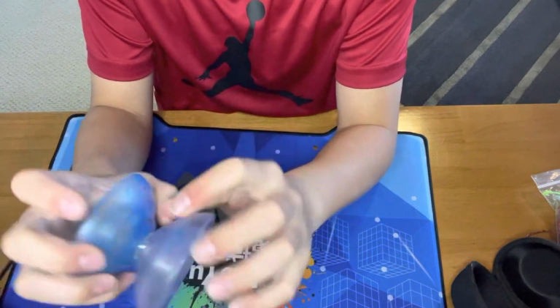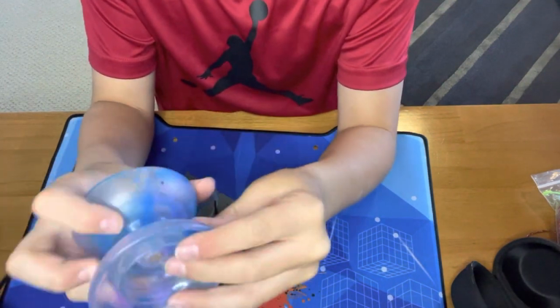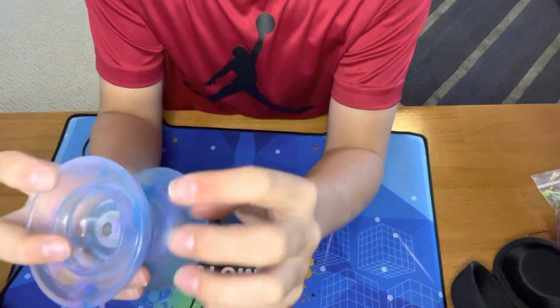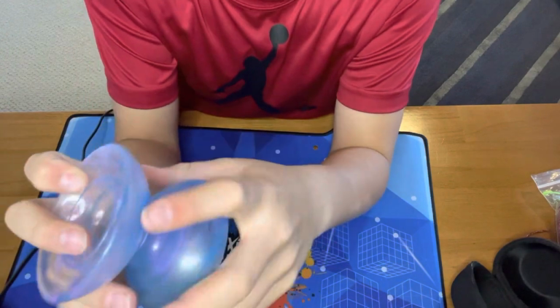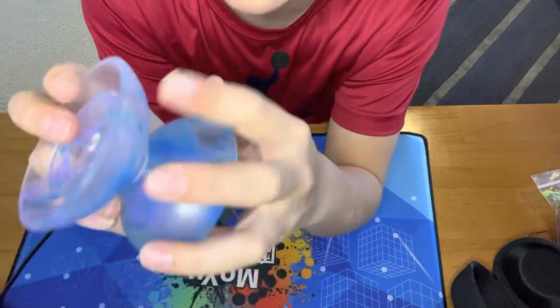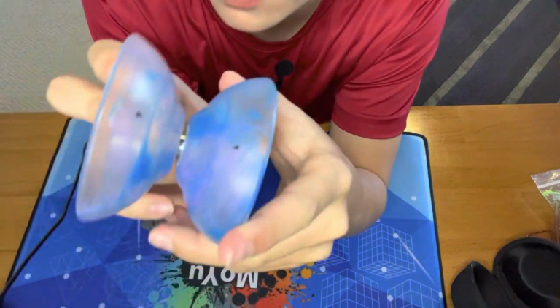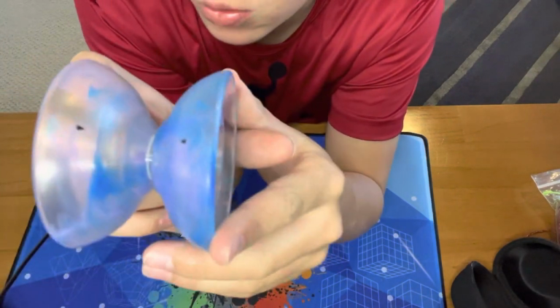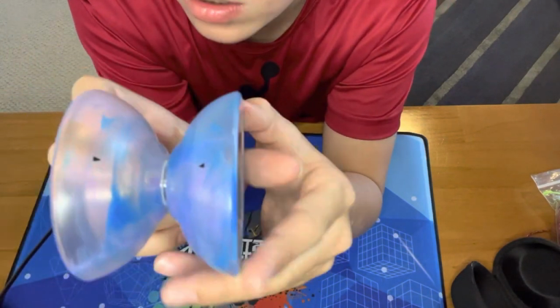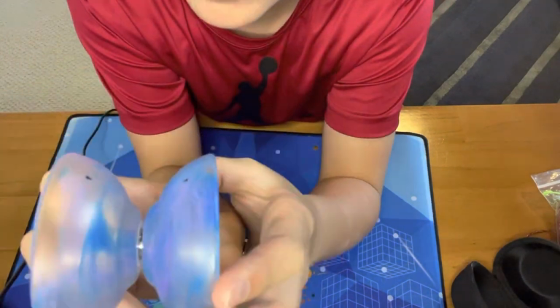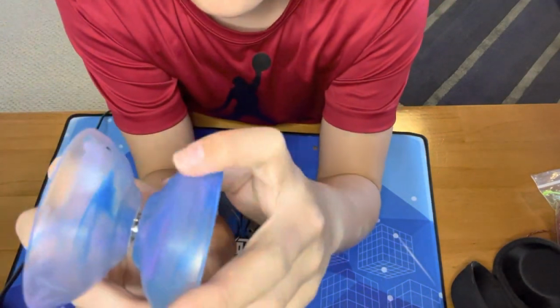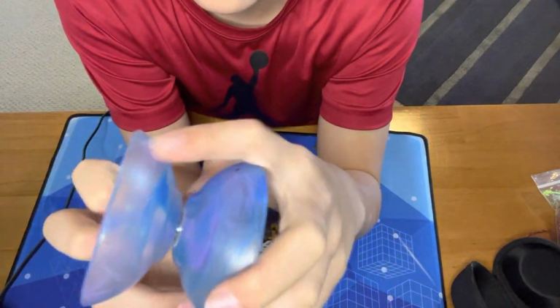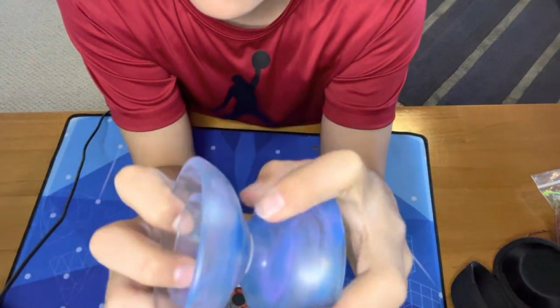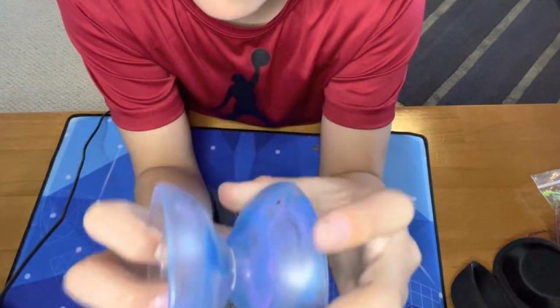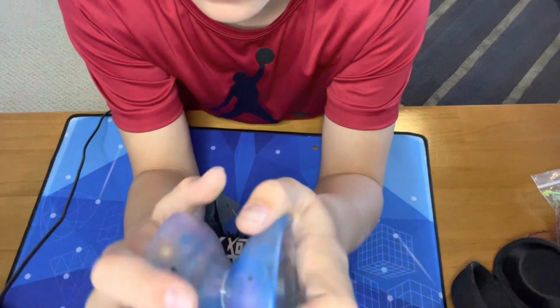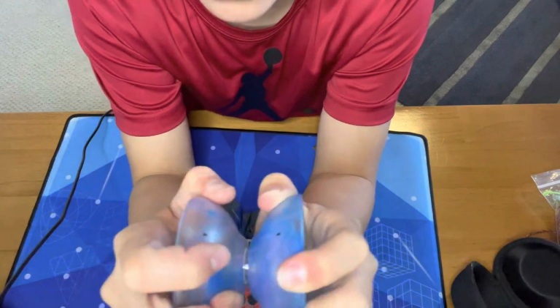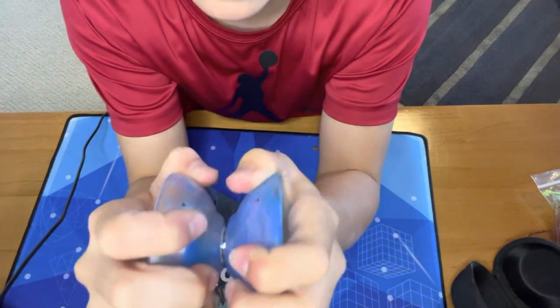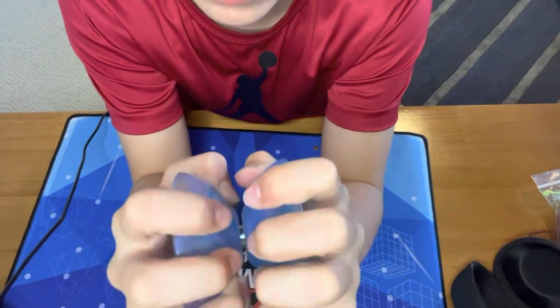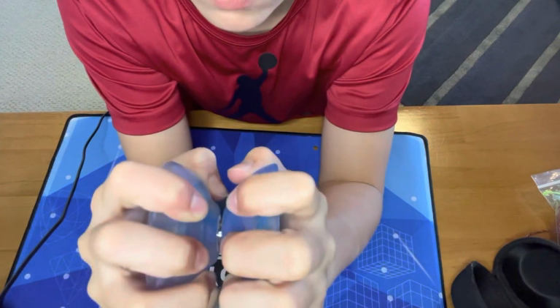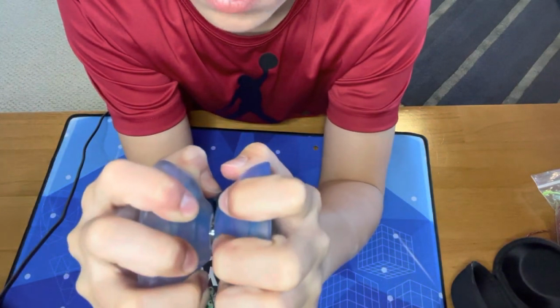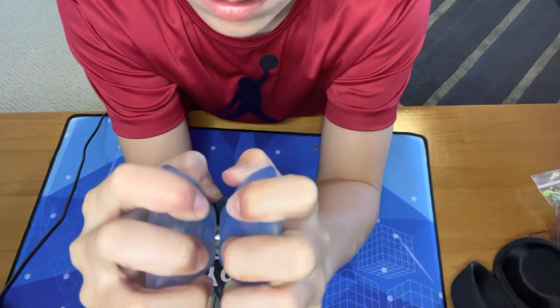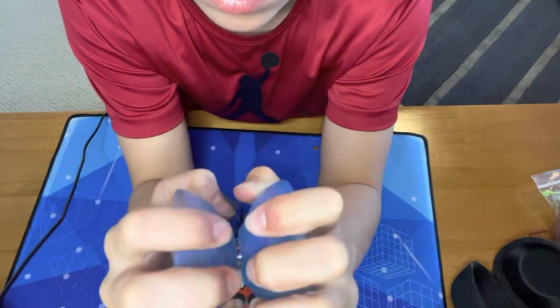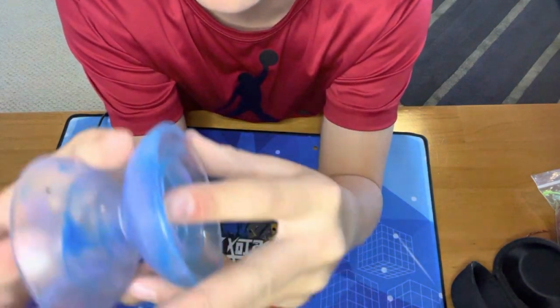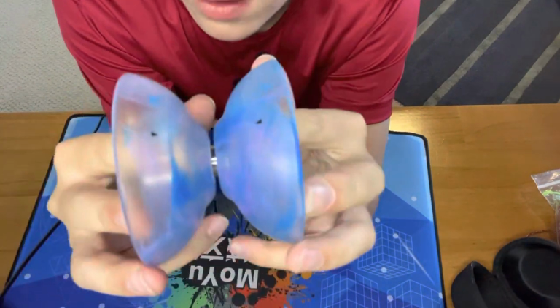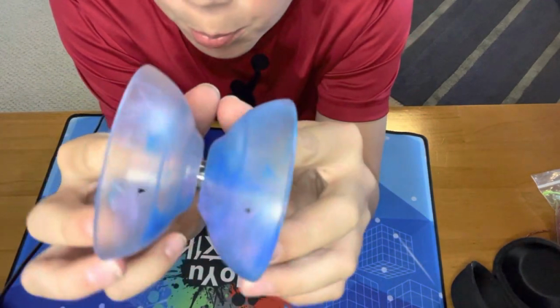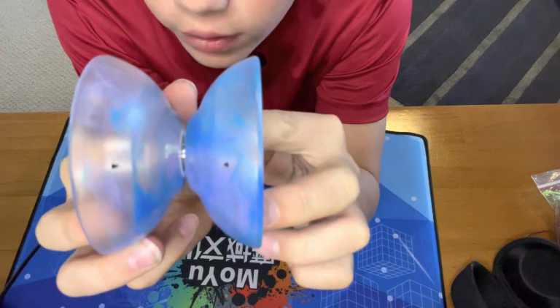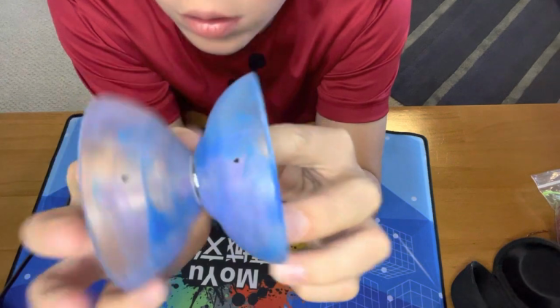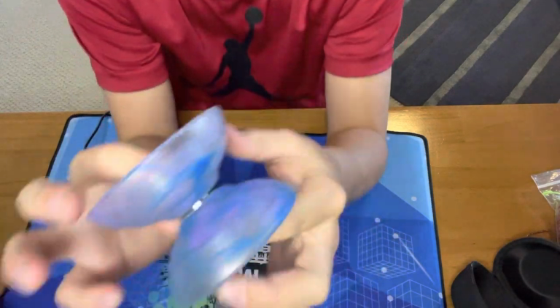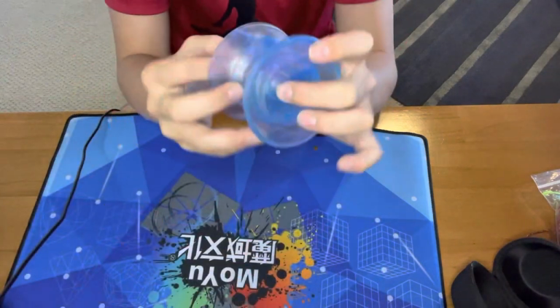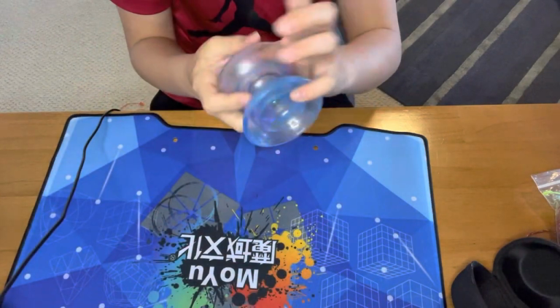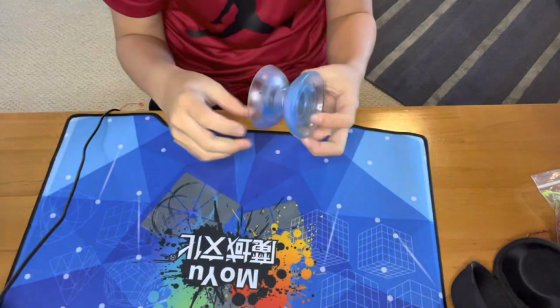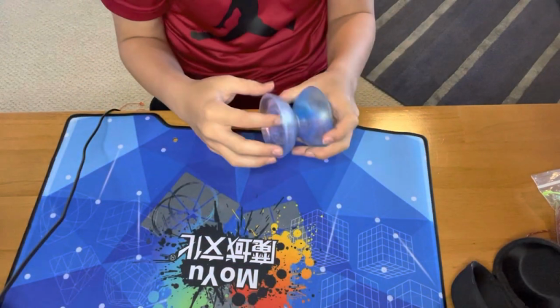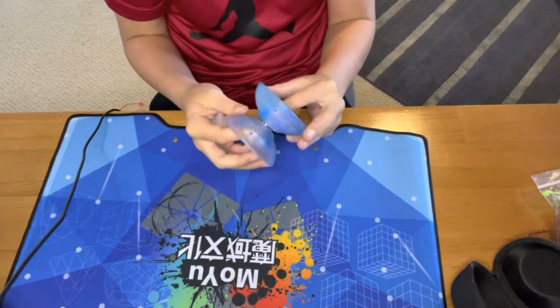Also, there are these arrows on it that show when it's perfectly screwed on — so I have to put it a little less far. There we go, now it's perfect. Now I can do my tricks perfectly.